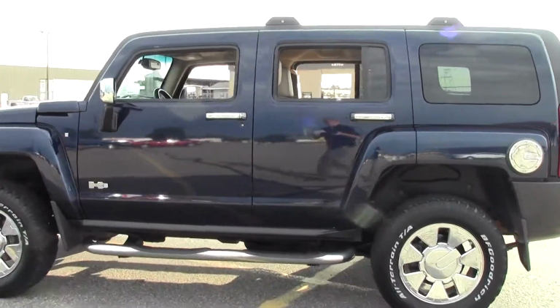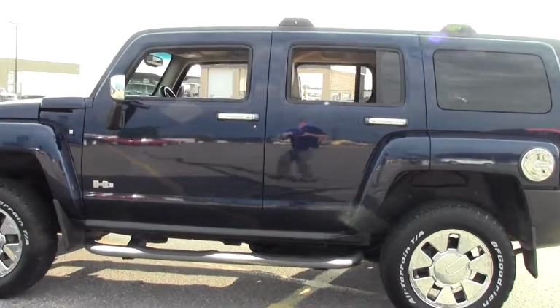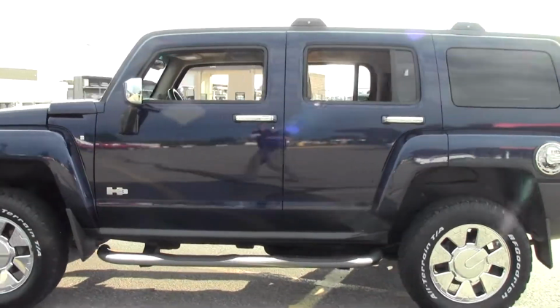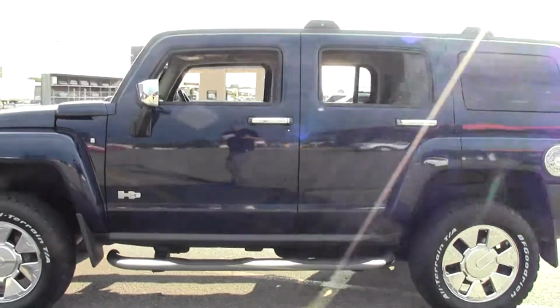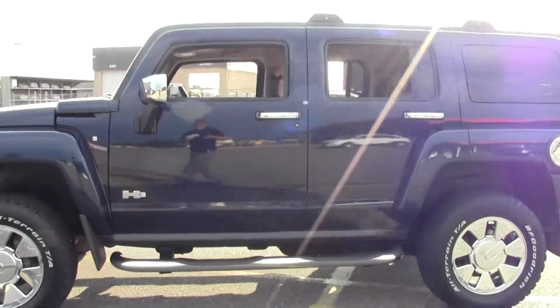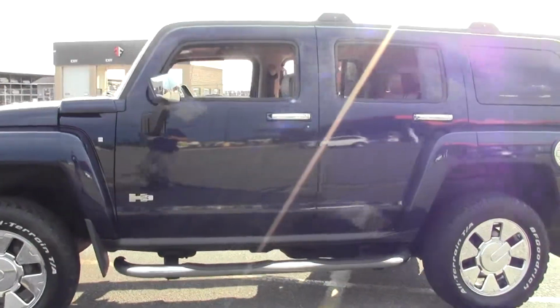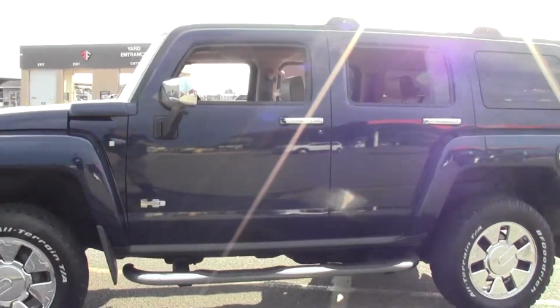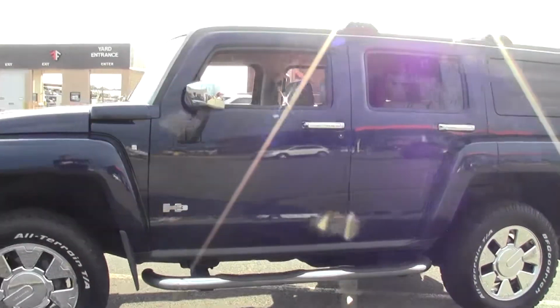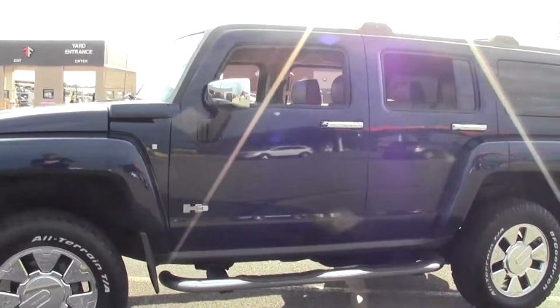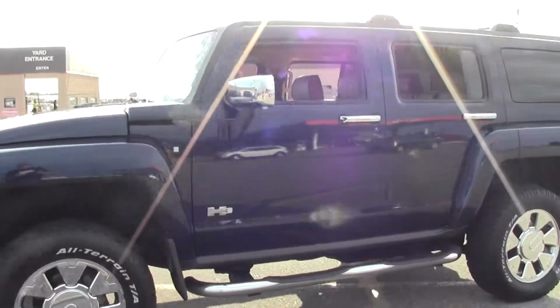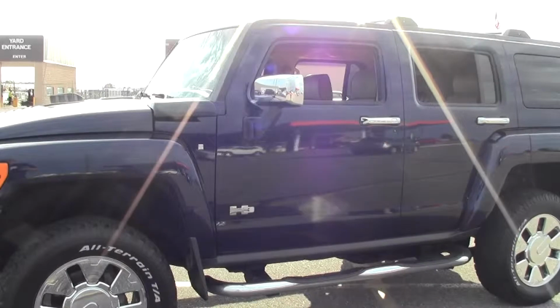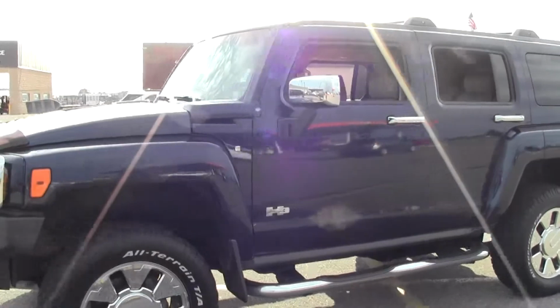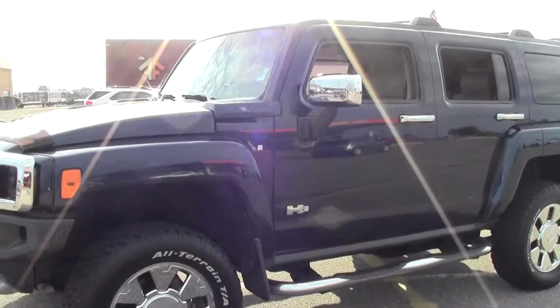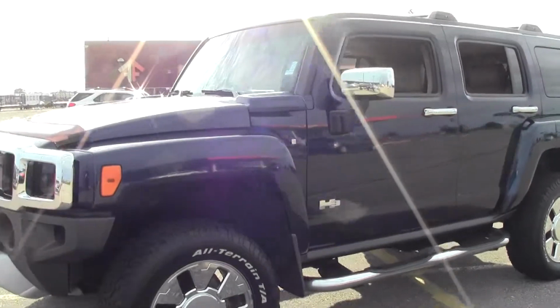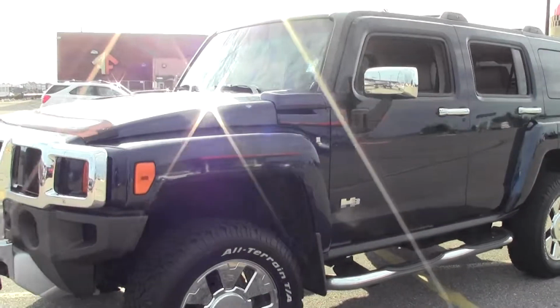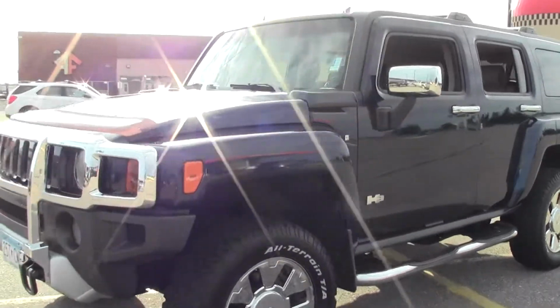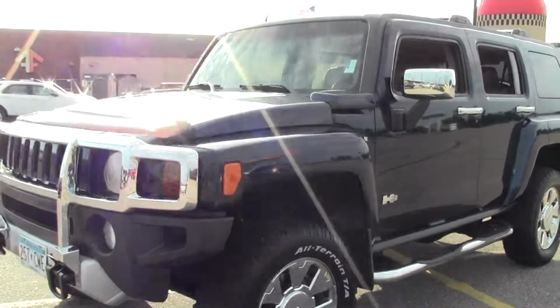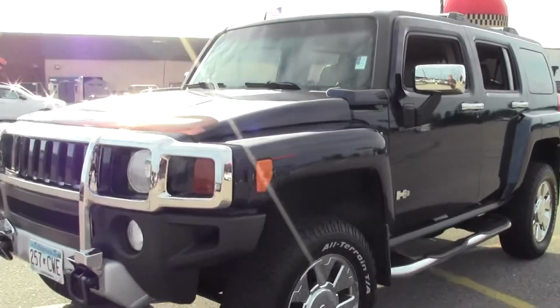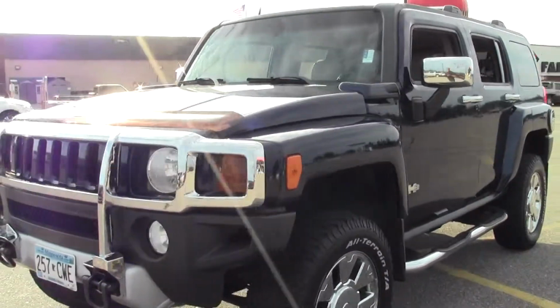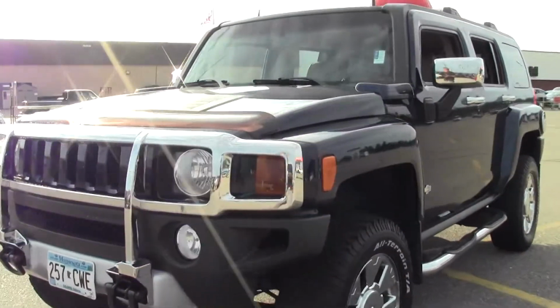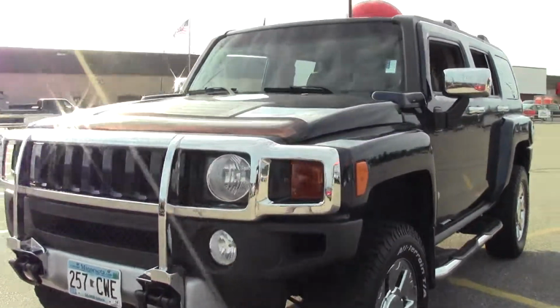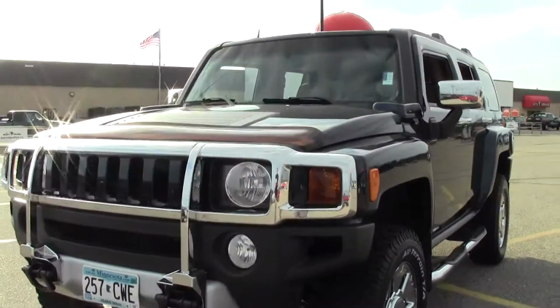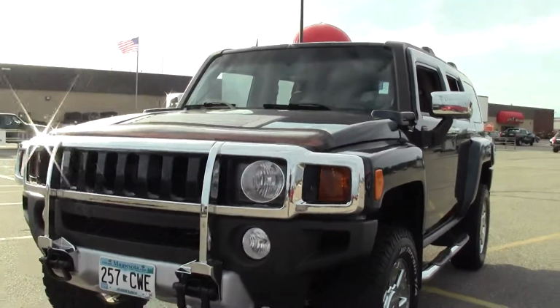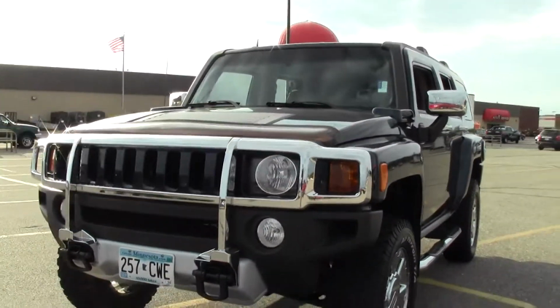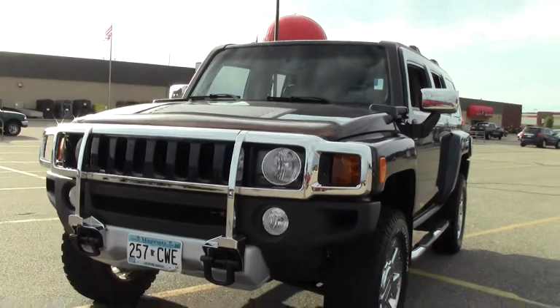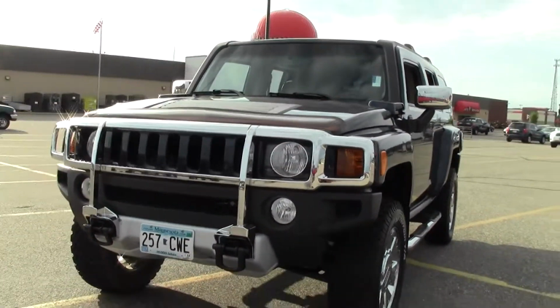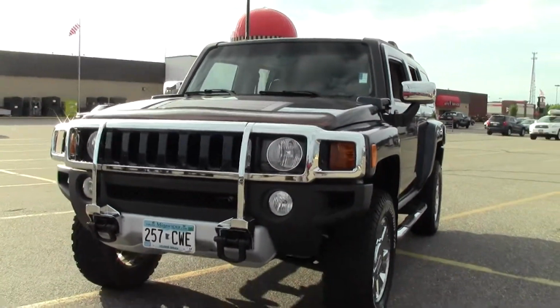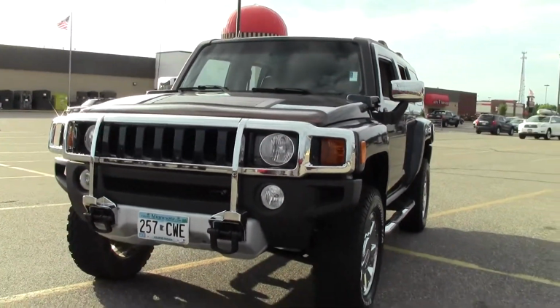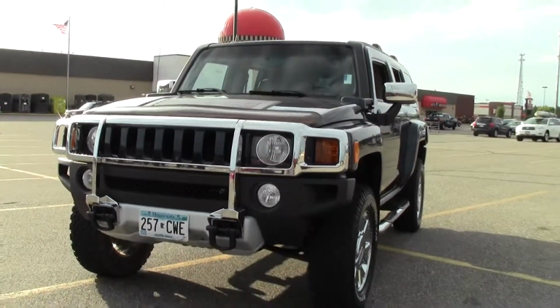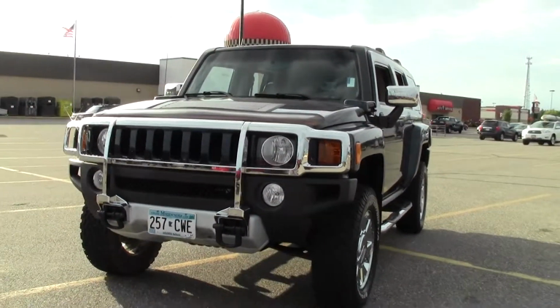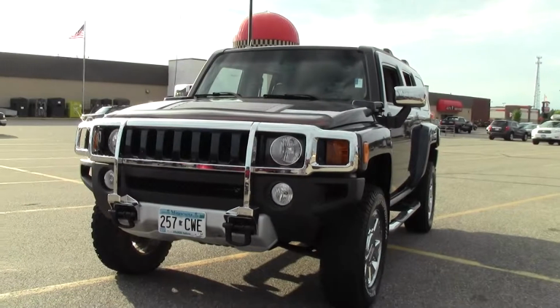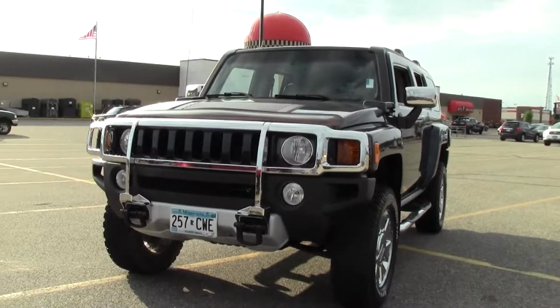Just an awesome vehicle, in a class all on its own, ready to conquer any terrain, a titan amongst modern vehicles.